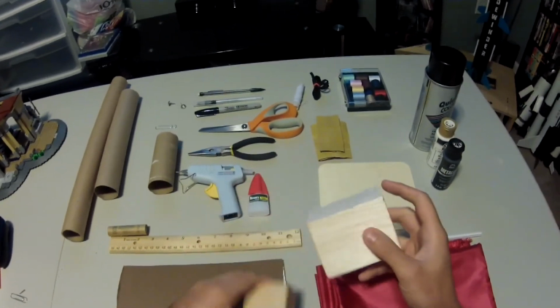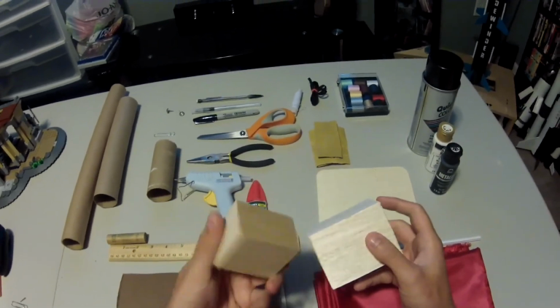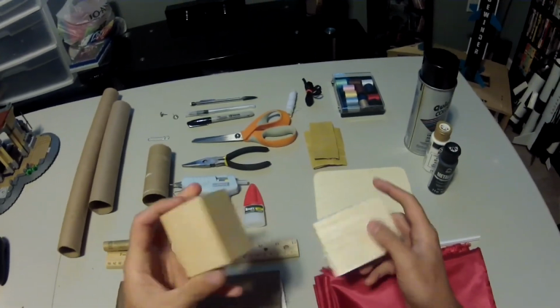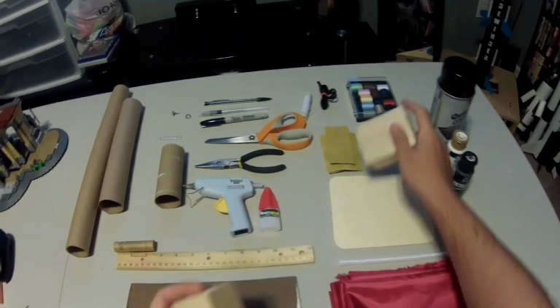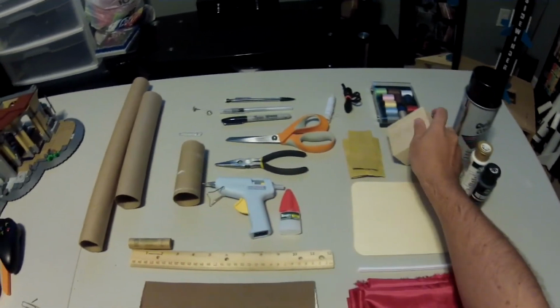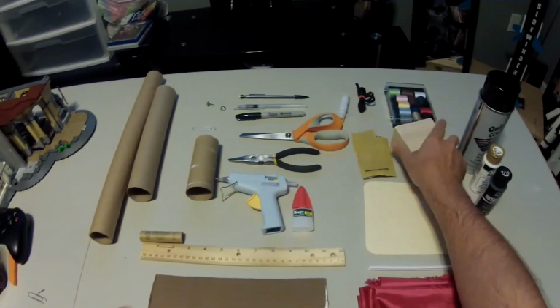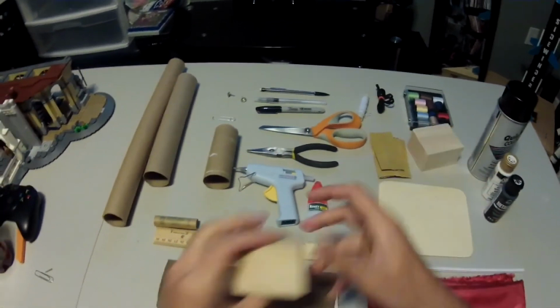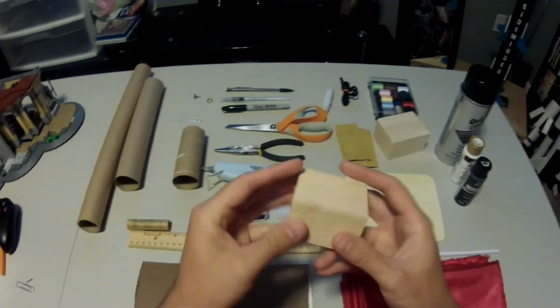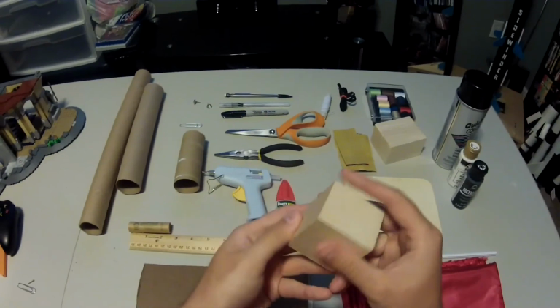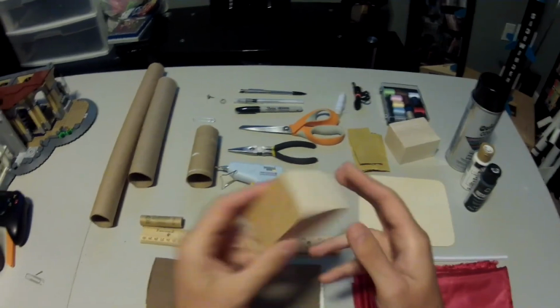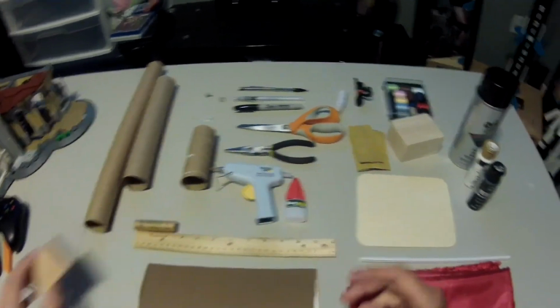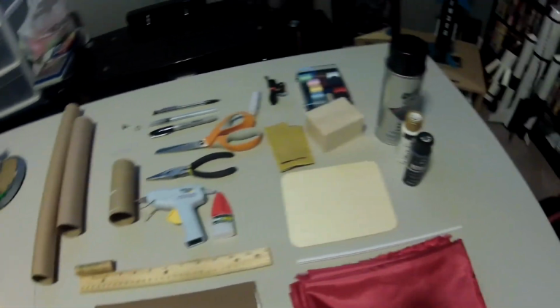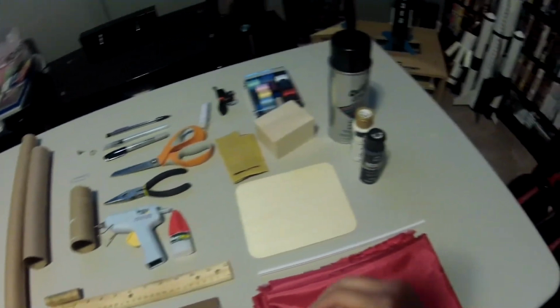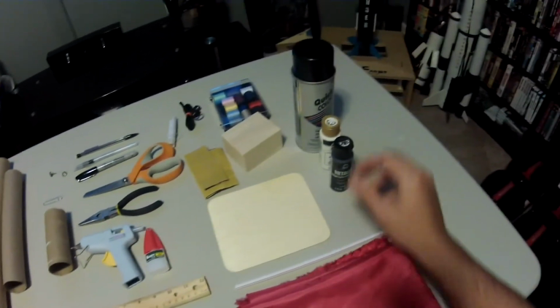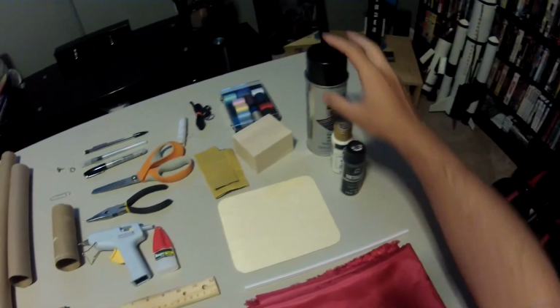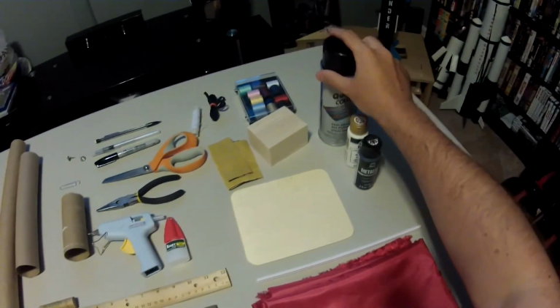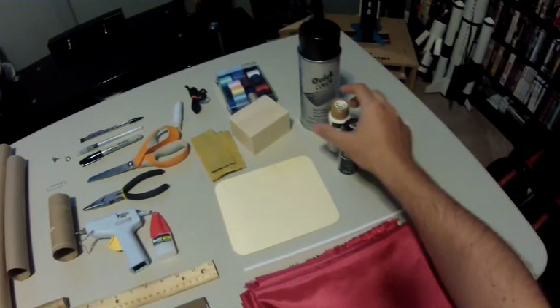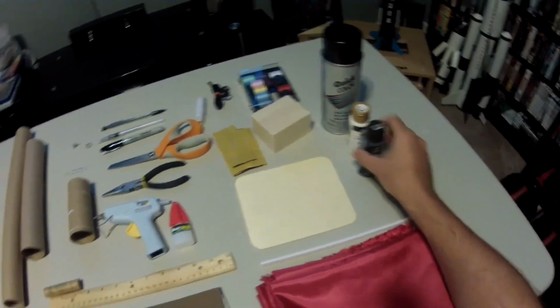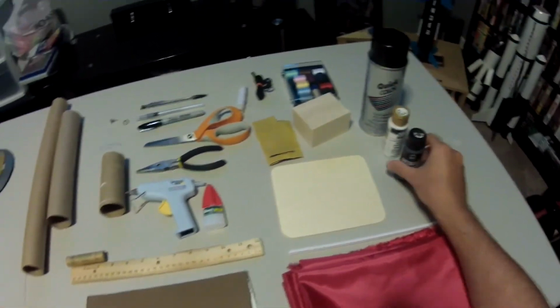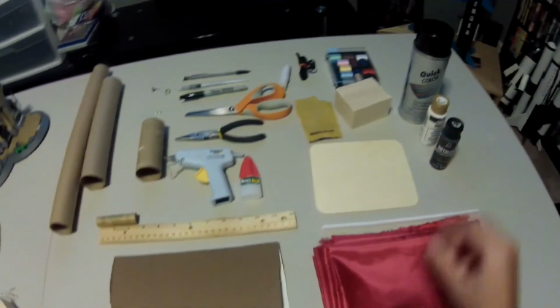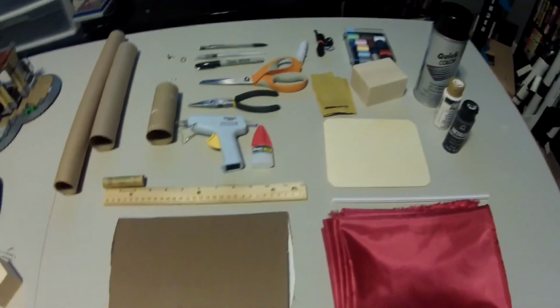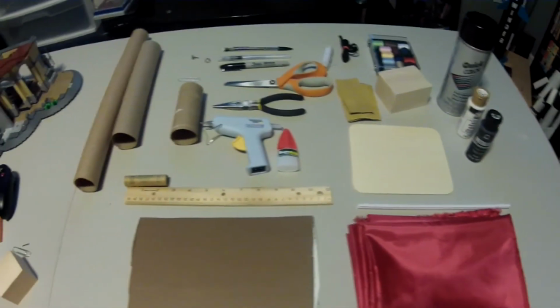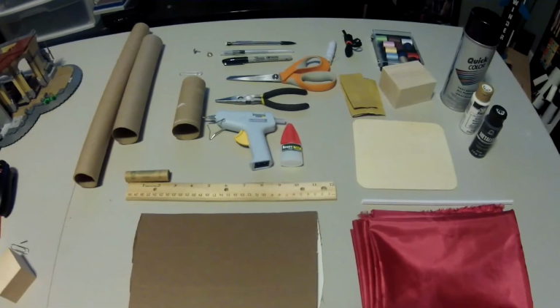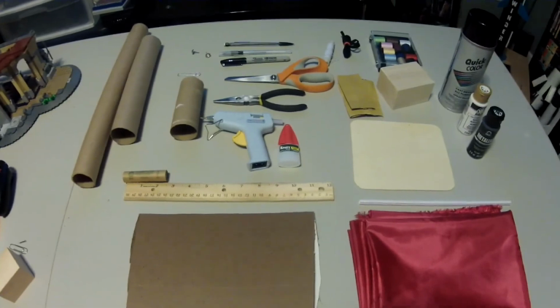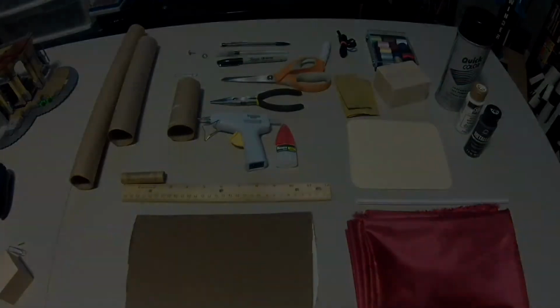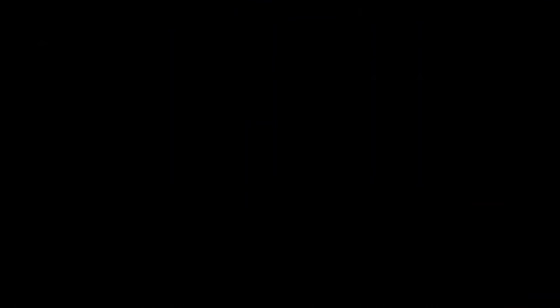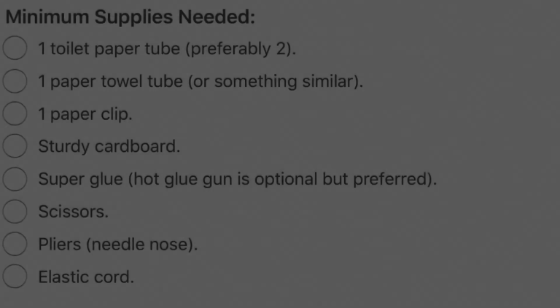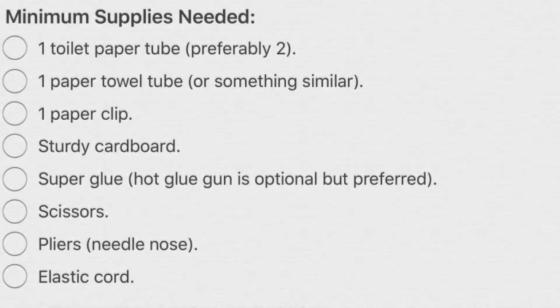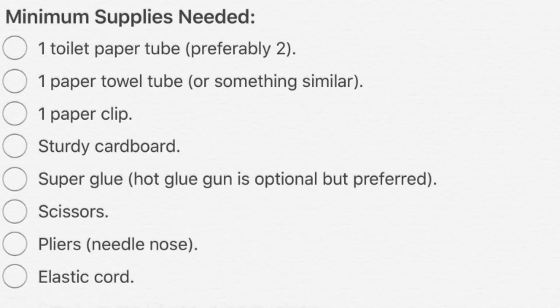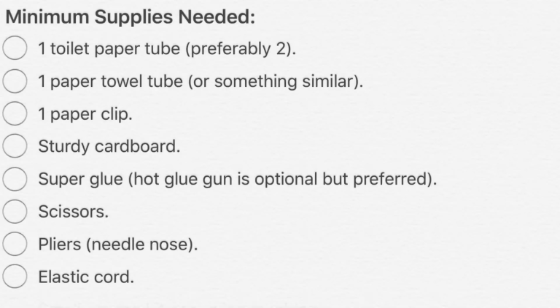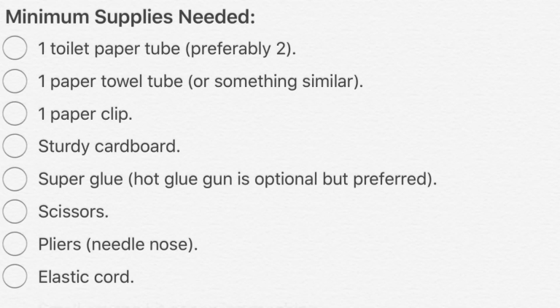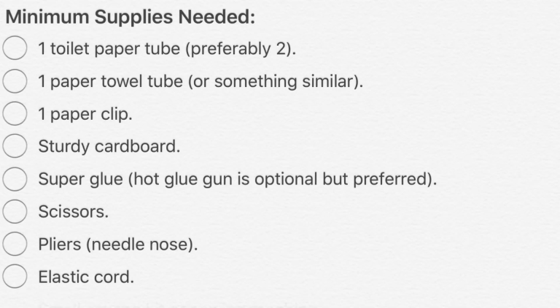Trust me, if you get the wrong kind of wood, your arms are going to be sorry. And lastly, you'll need some spray paint and maybe some finger paint or whatever kind of paint you want to work with to color your rocket.